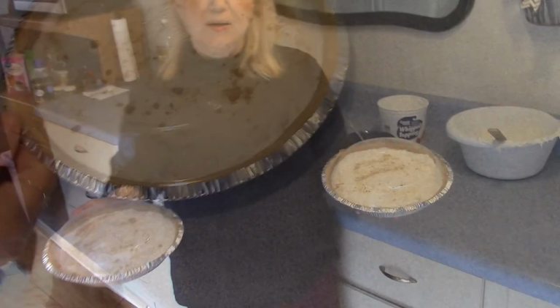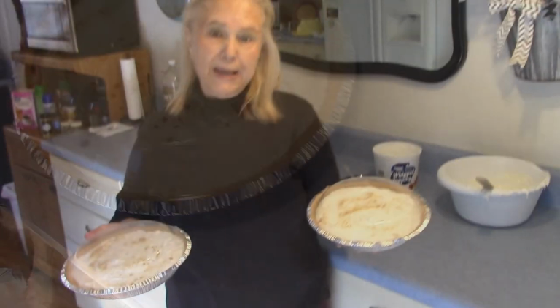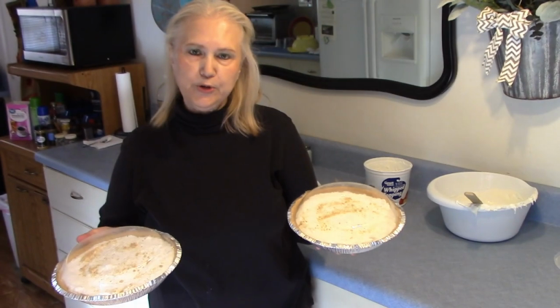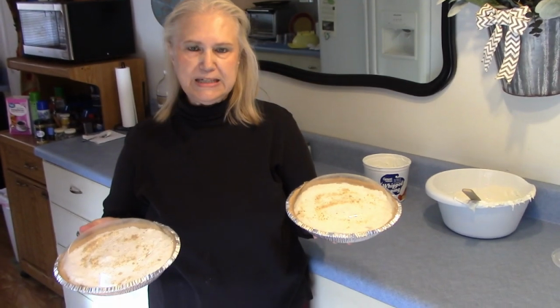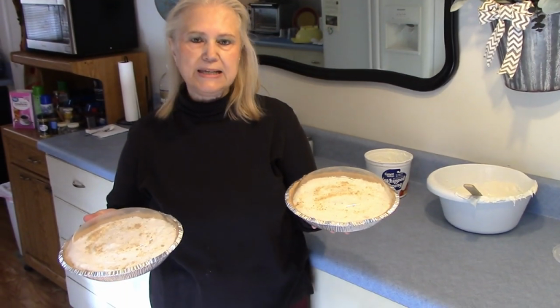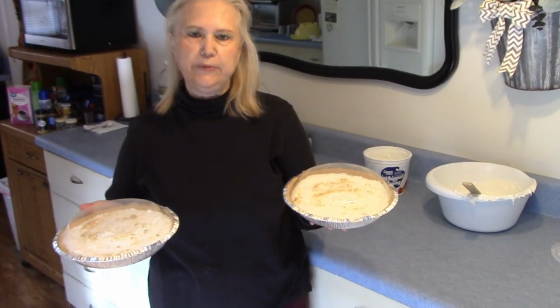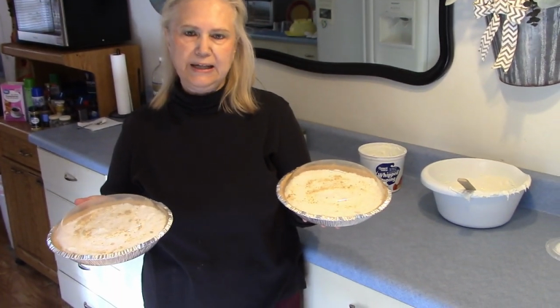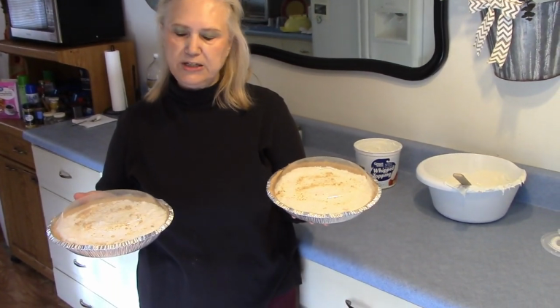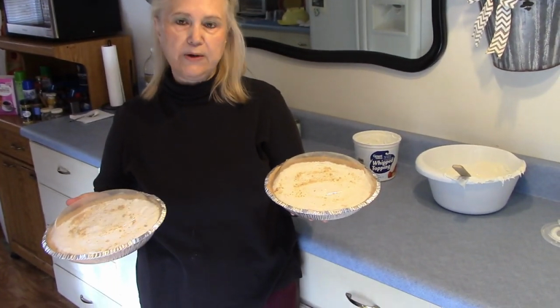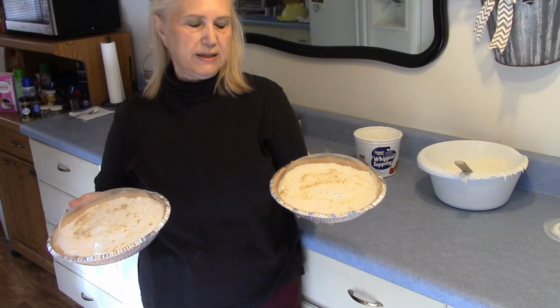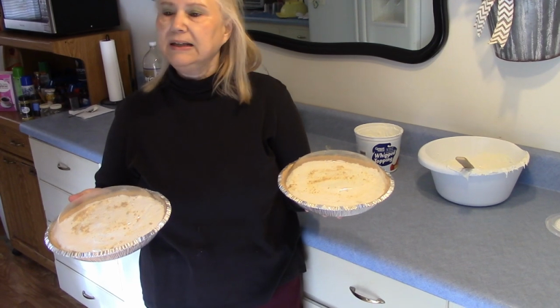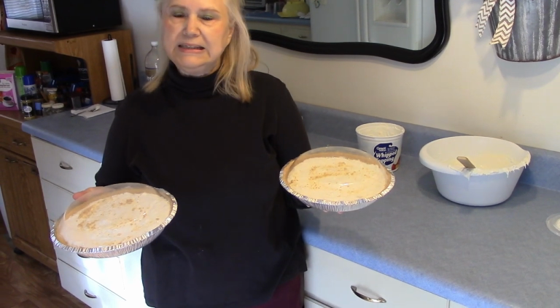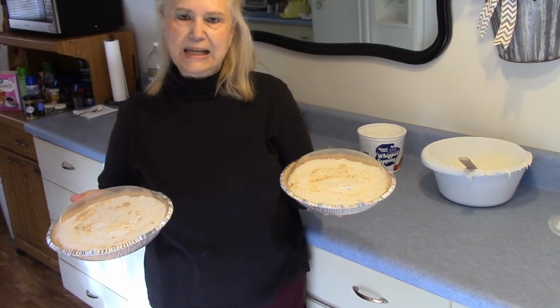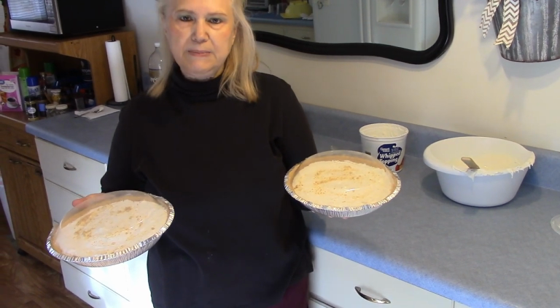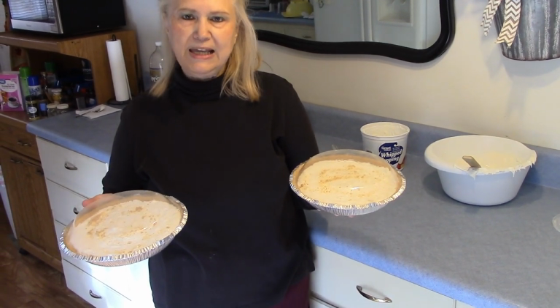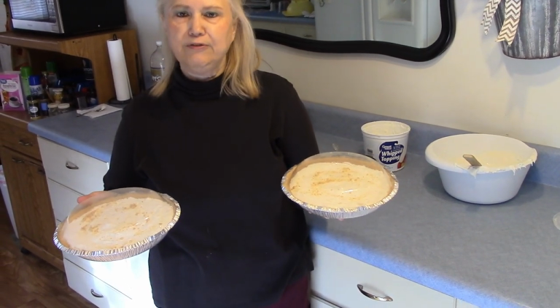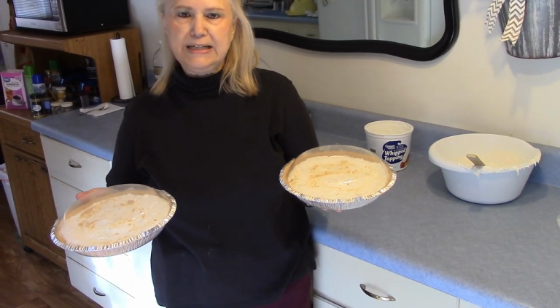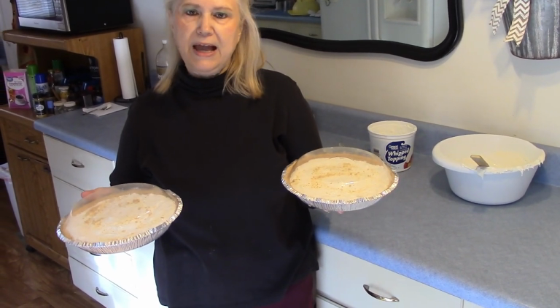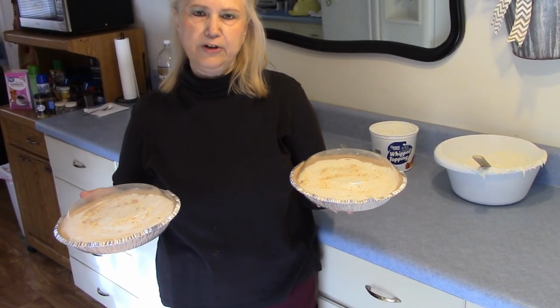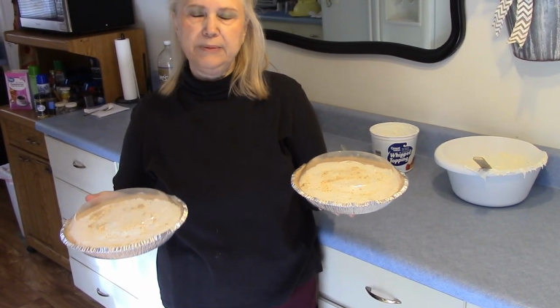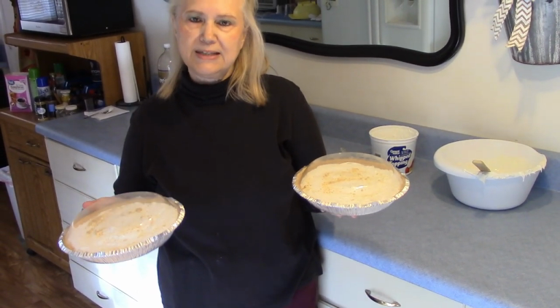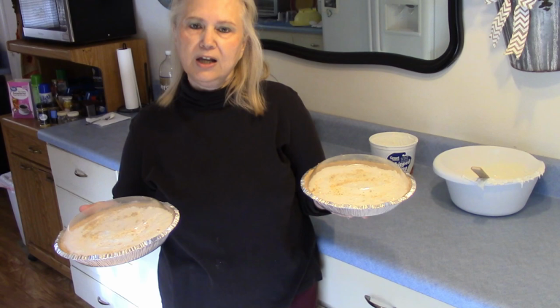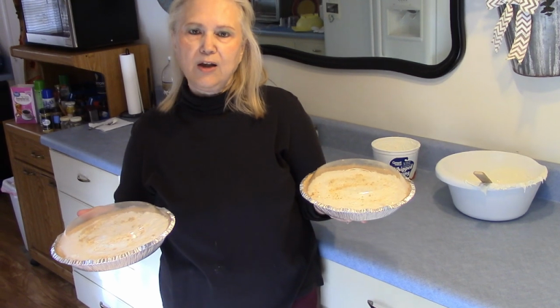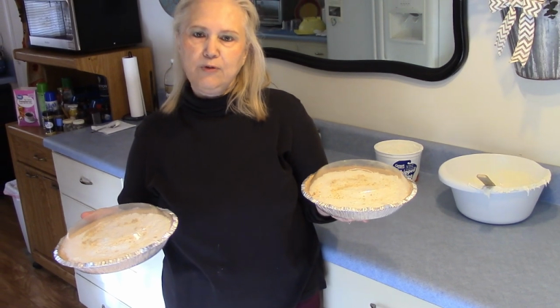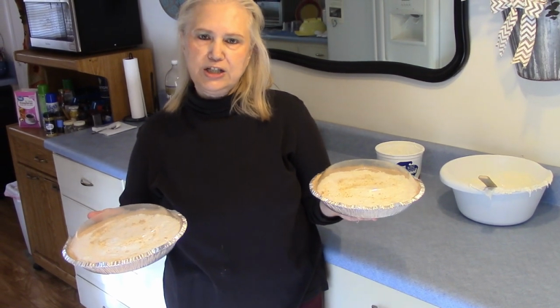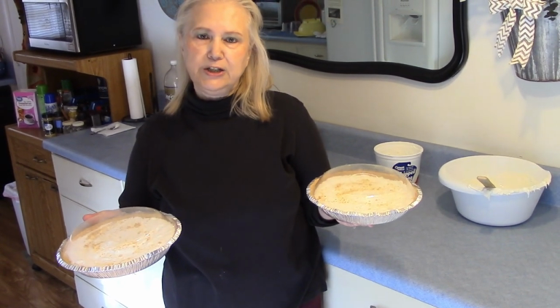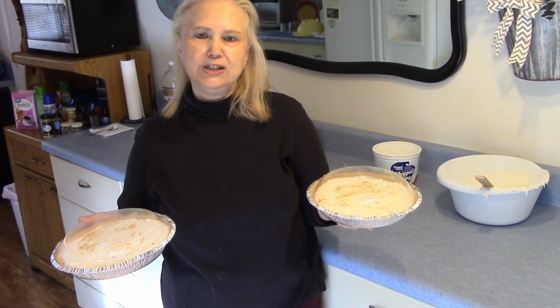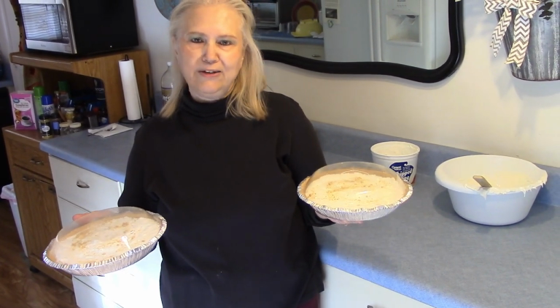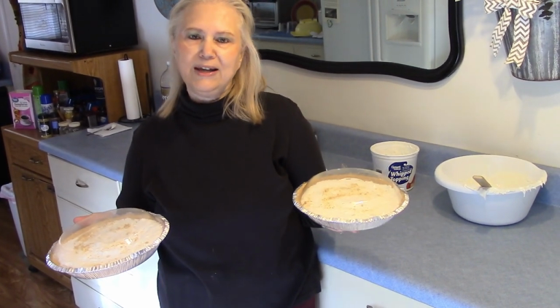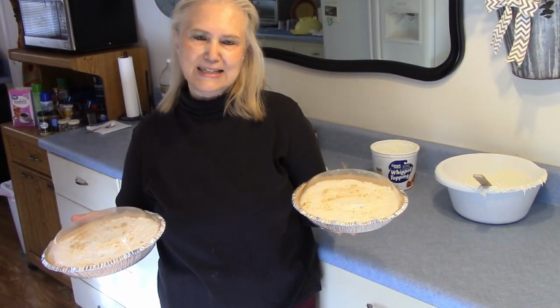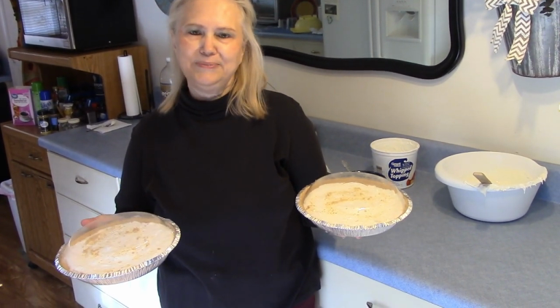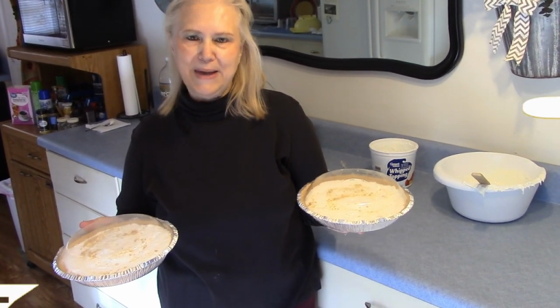My pineapple cream cheese pies will be ready in about two hours and it didn't take no time to make them. They're a very easy pie and very yummy. So y'all love what you do and do what you love, and have a great Thanksgiving — bye!